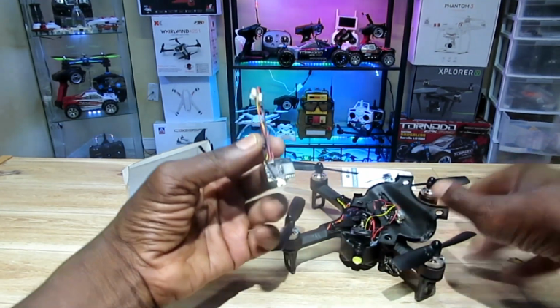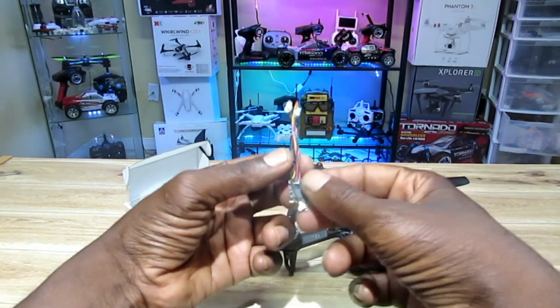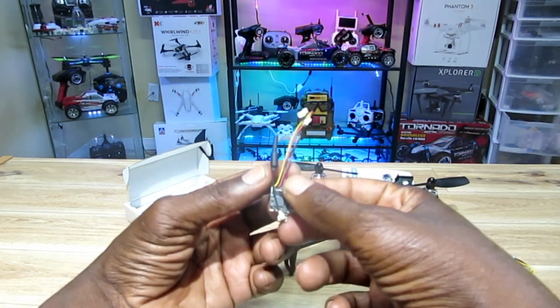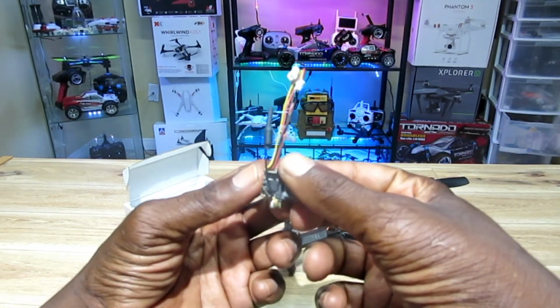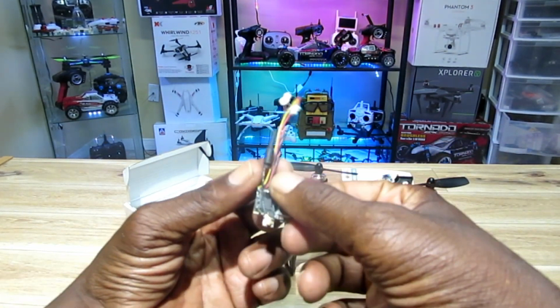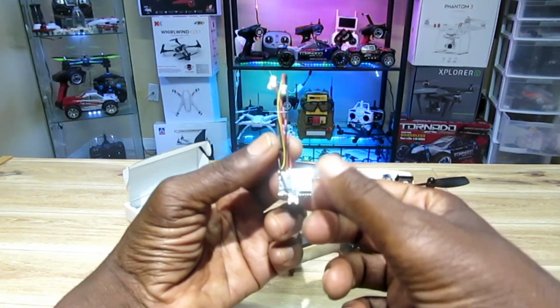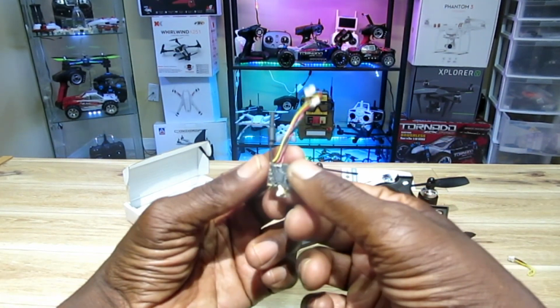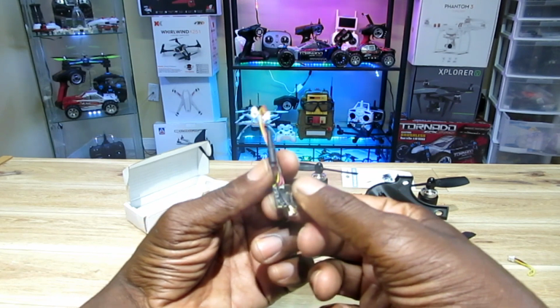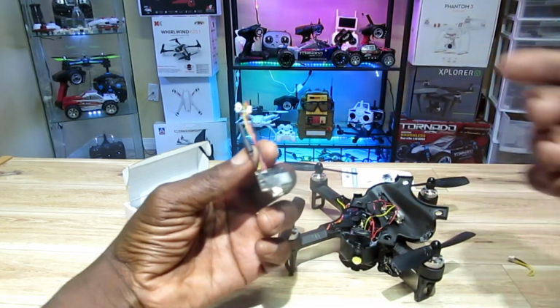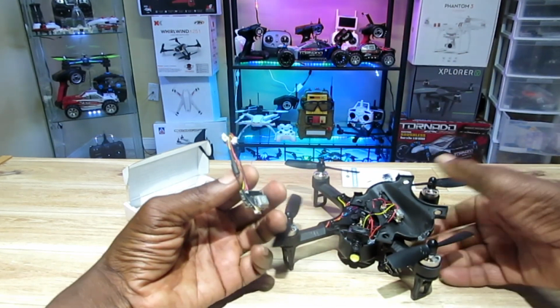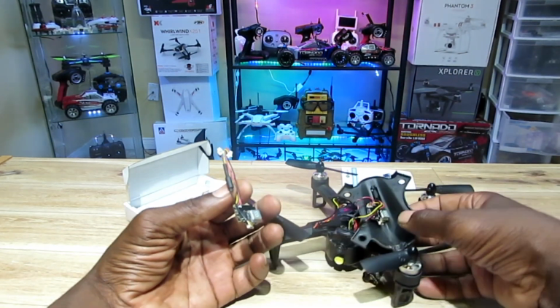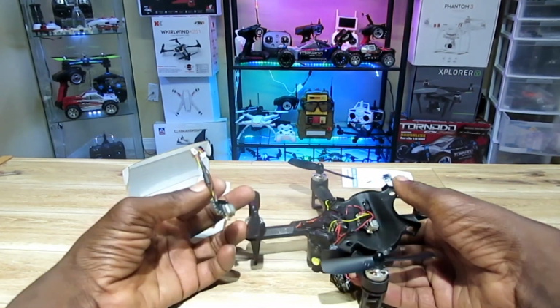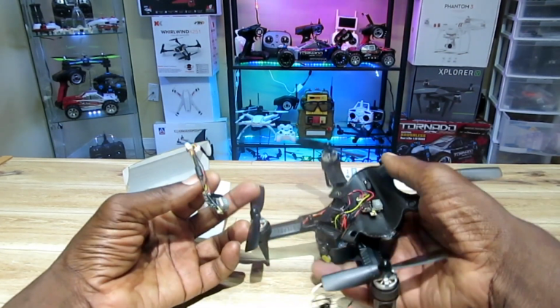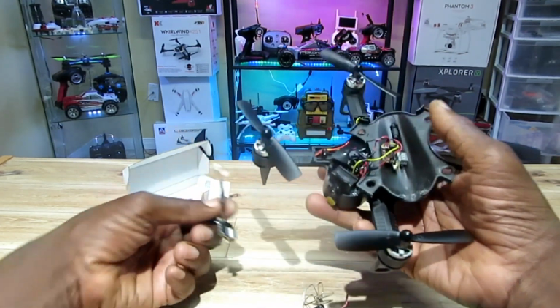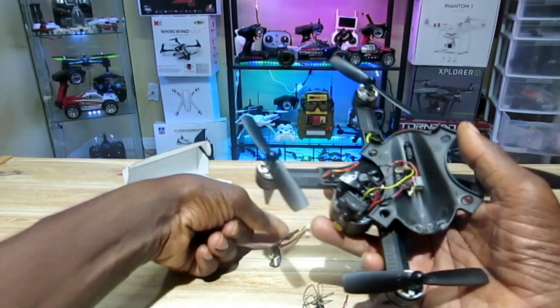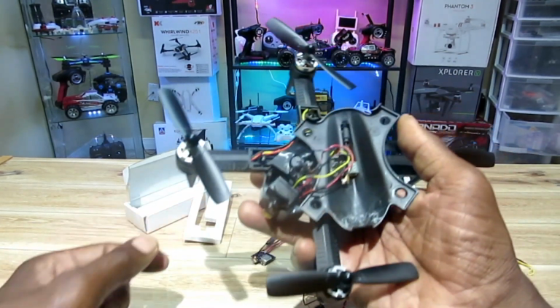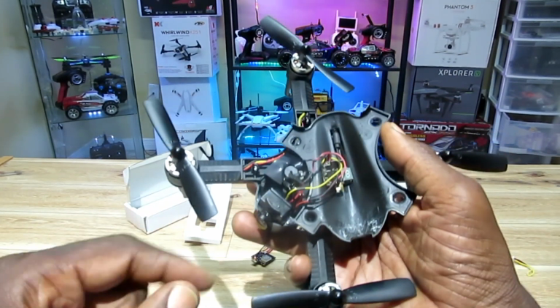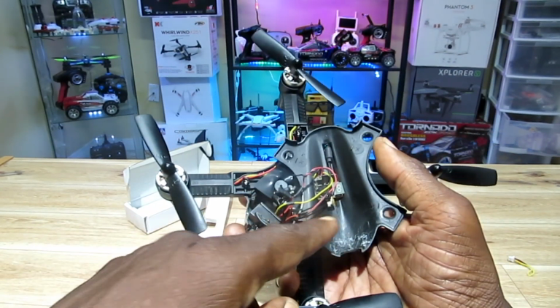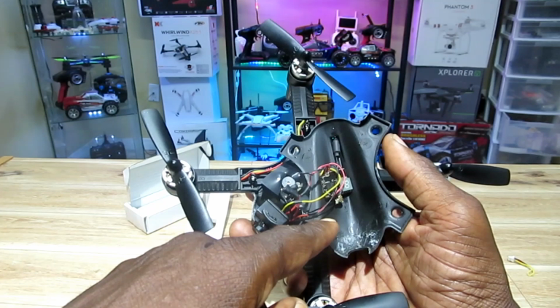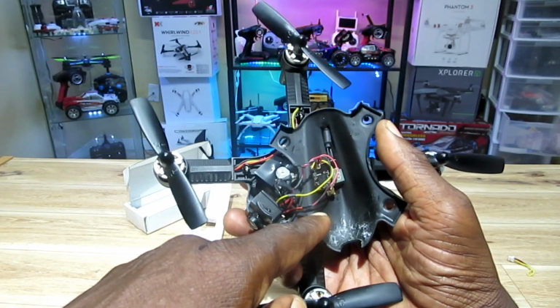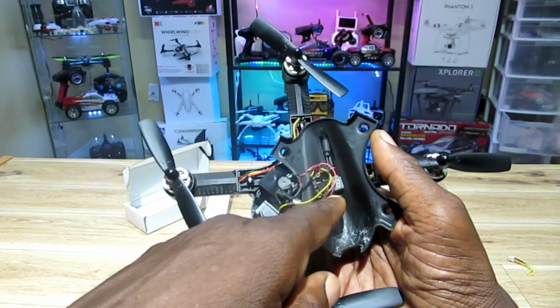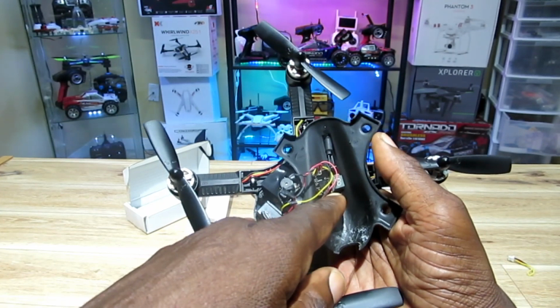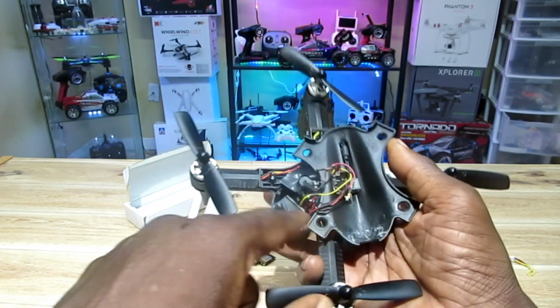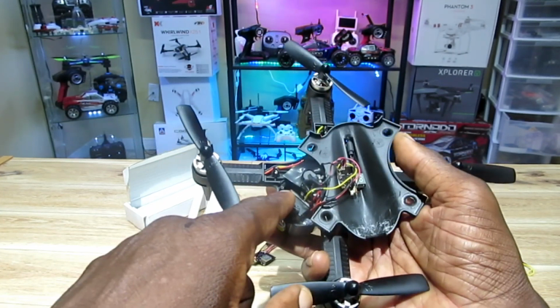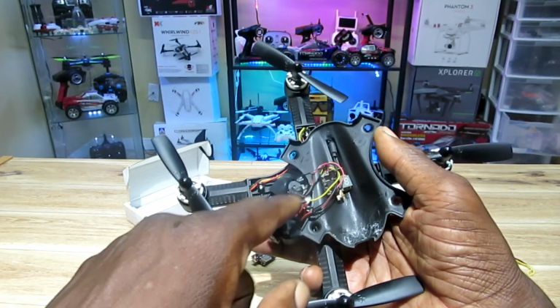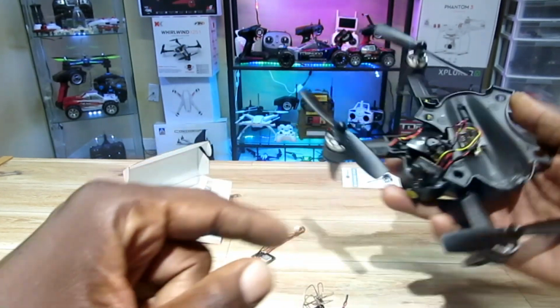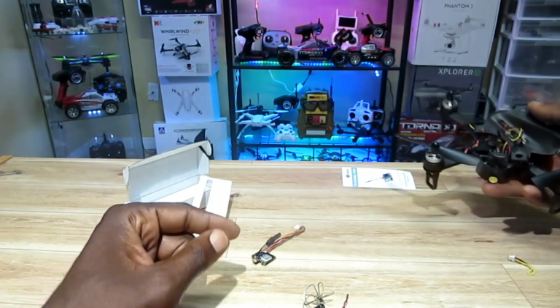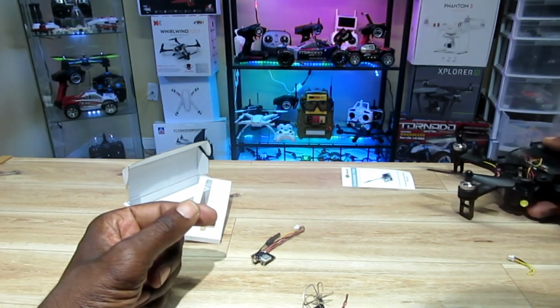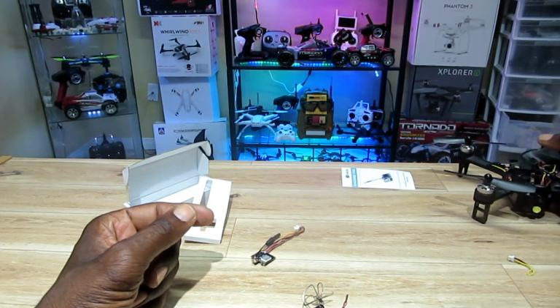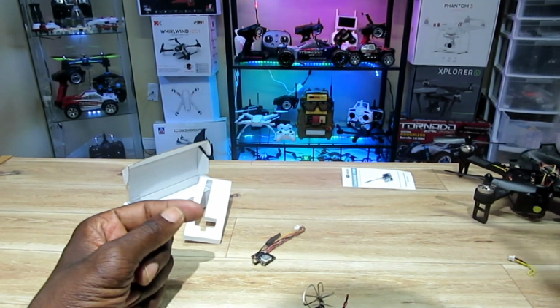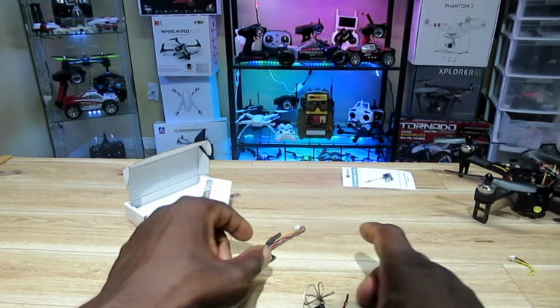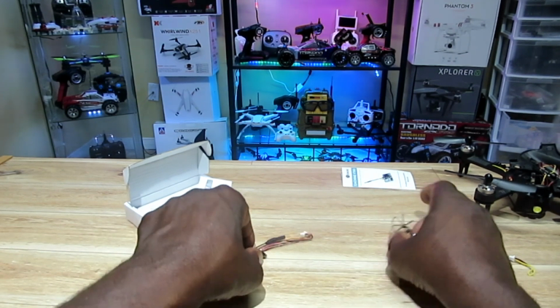I ordered two, so this is the one I didn't open or put on anything yet. I added the other one to my Bugs 3 Mini right in there — we'll go over that in a minute.